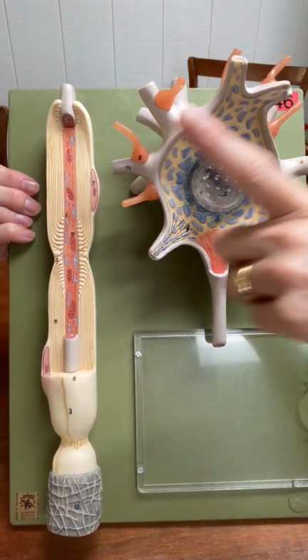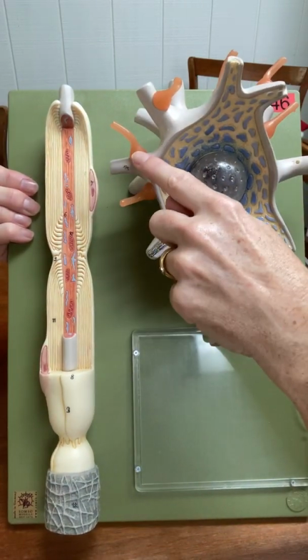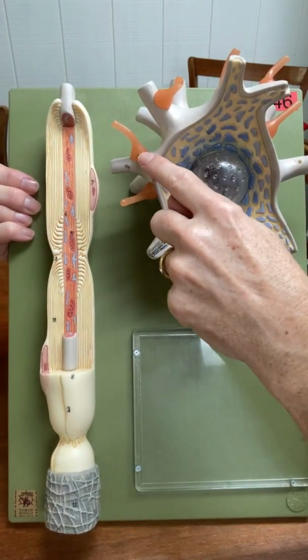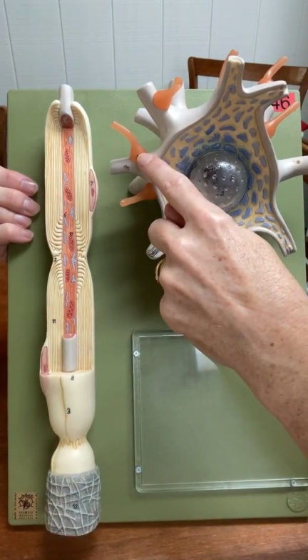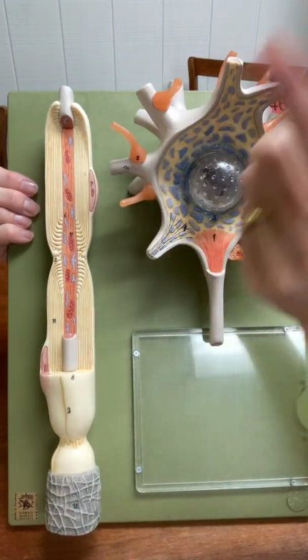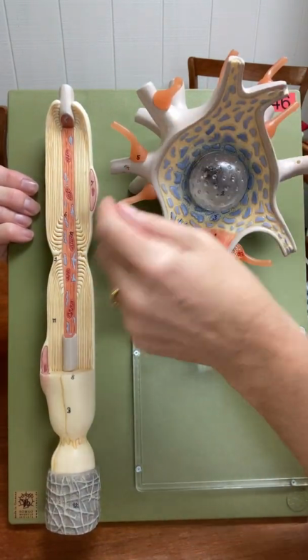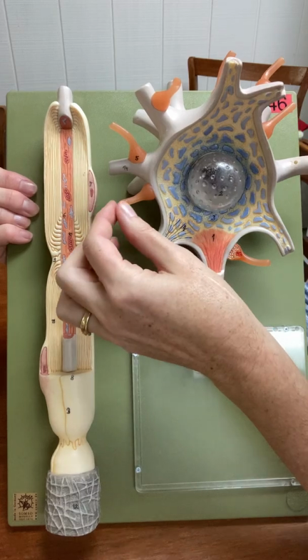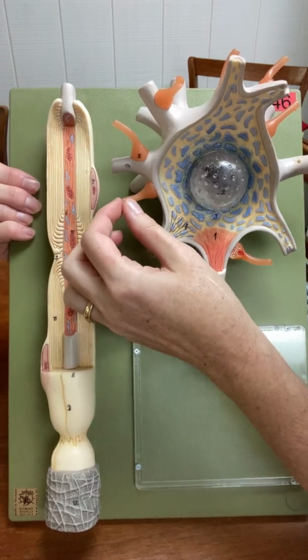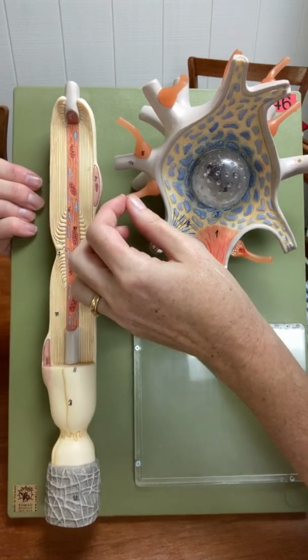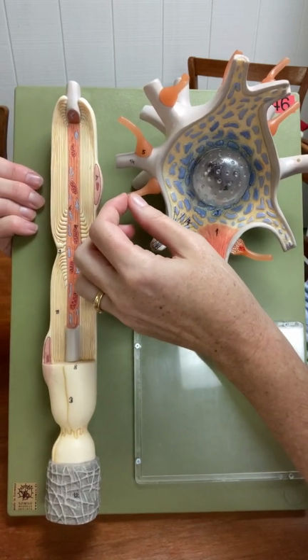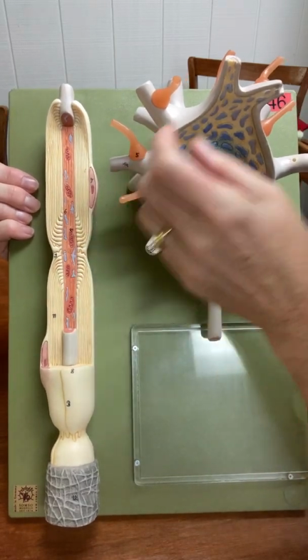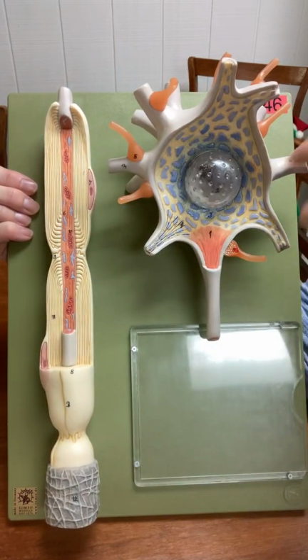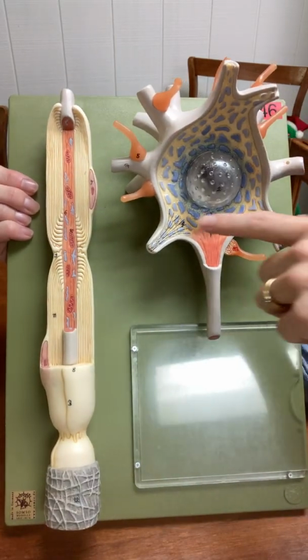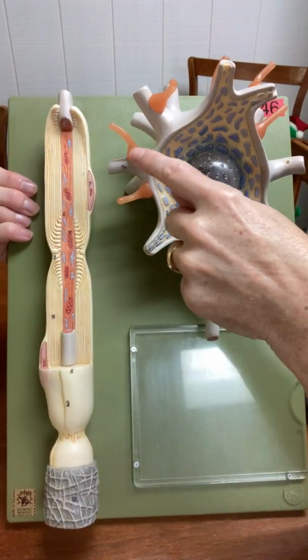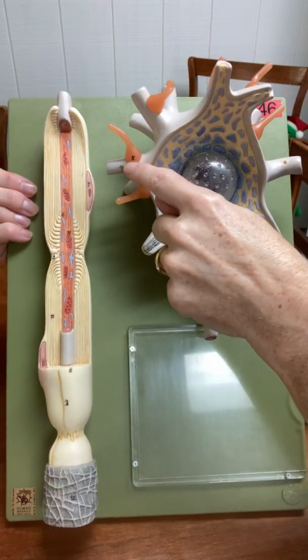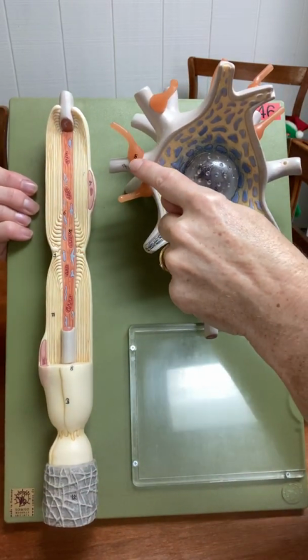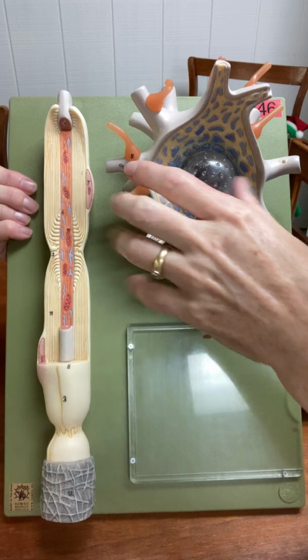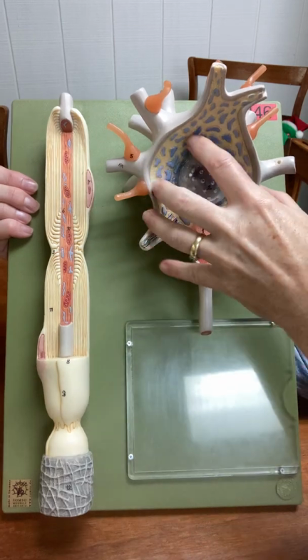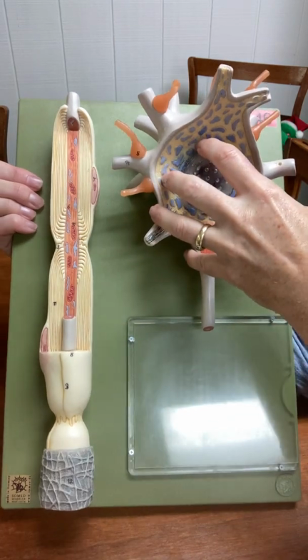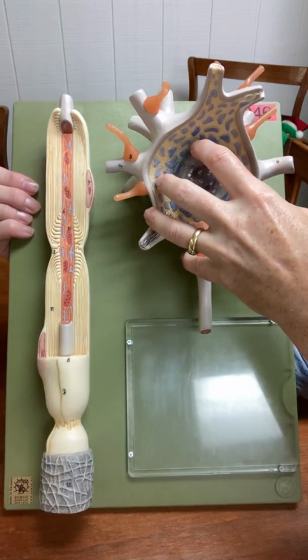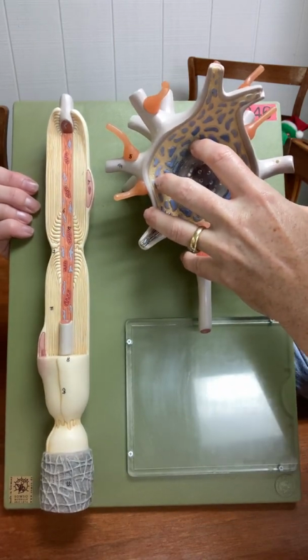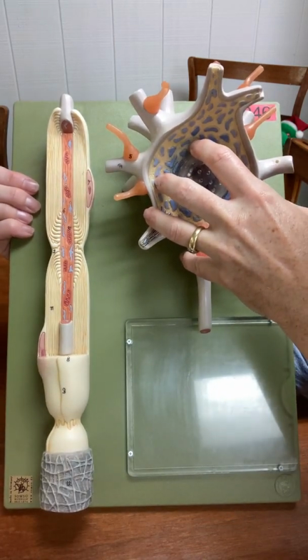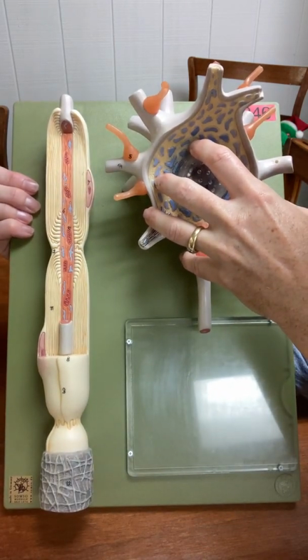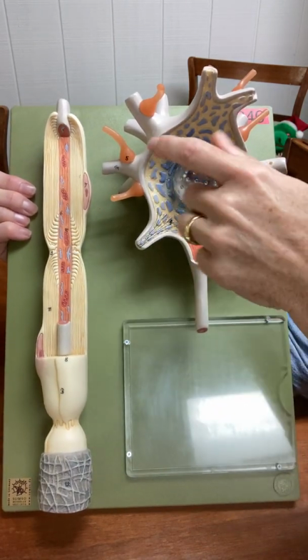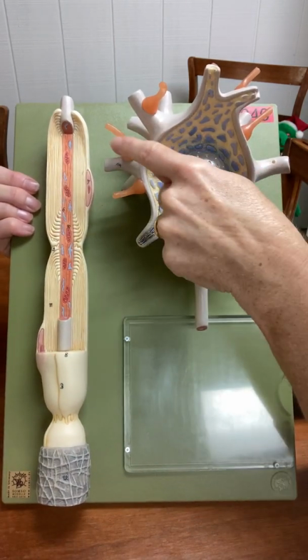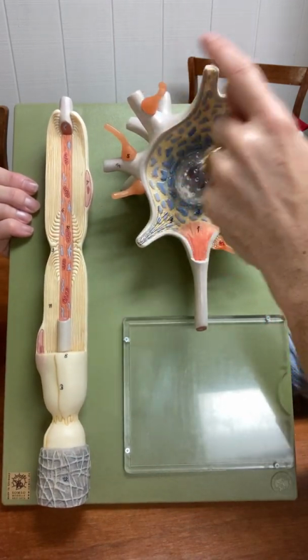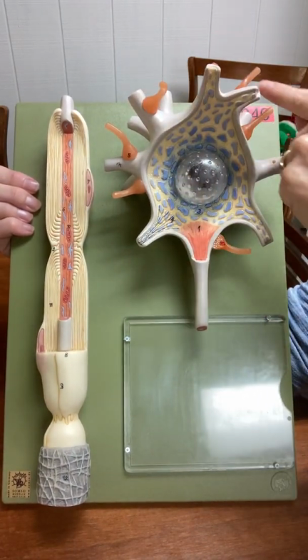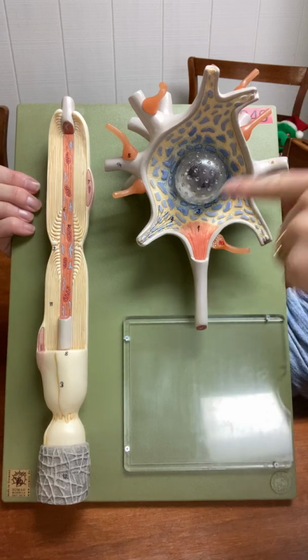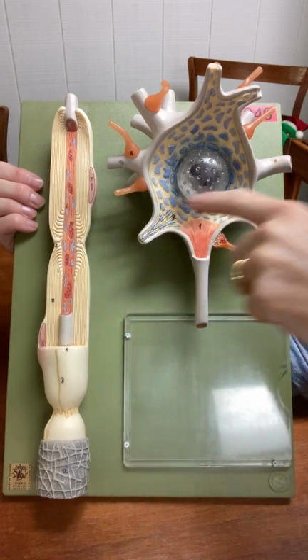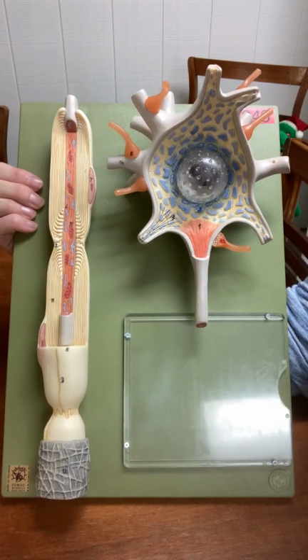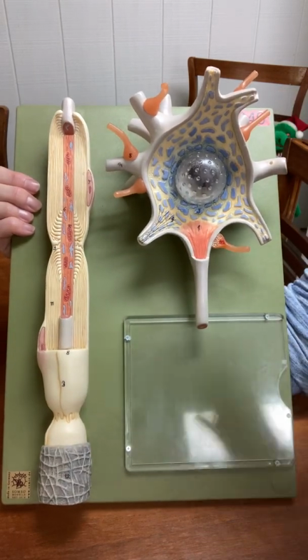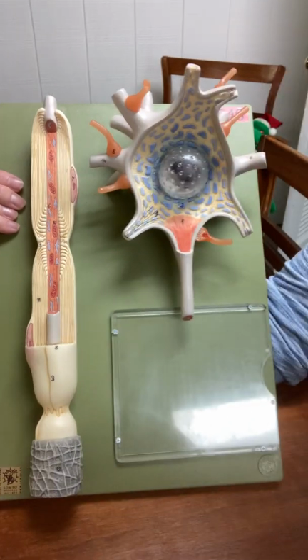One more thing: these axon terminals of the other neurons are presynaptic neurons. Remember, presynaptic neurons come before the synapse. So this big neuron is a postsynaptic neuron, and then all these axon terminals belong to presynaptic neurons.